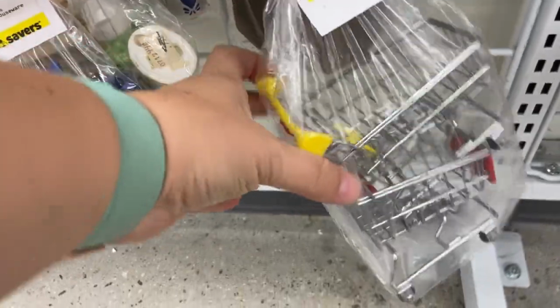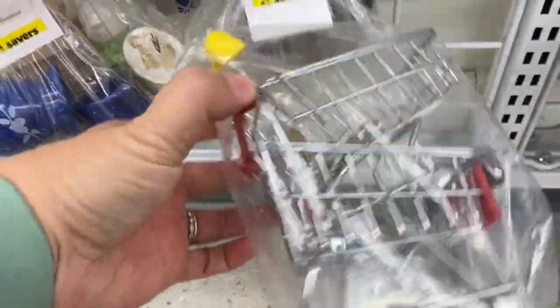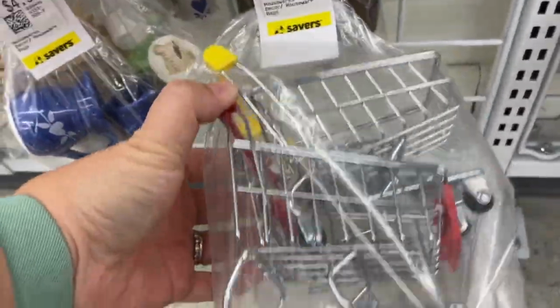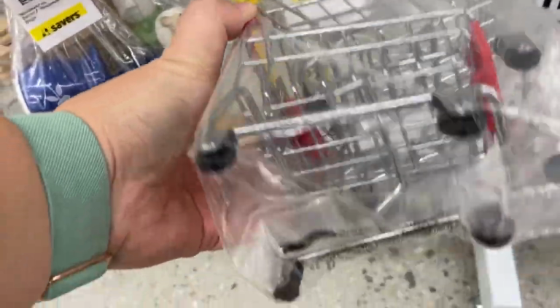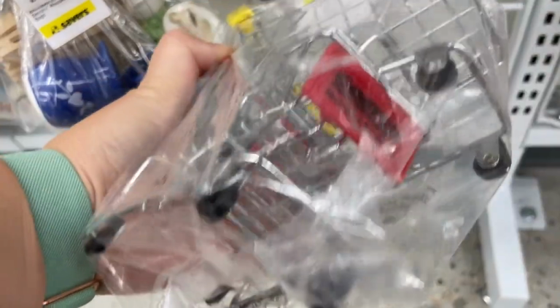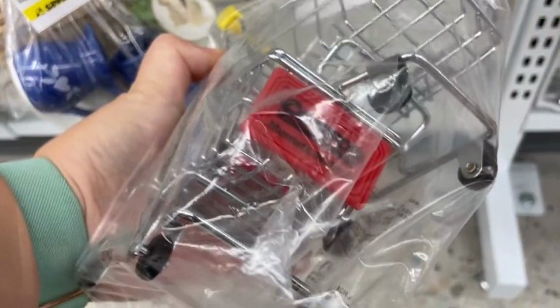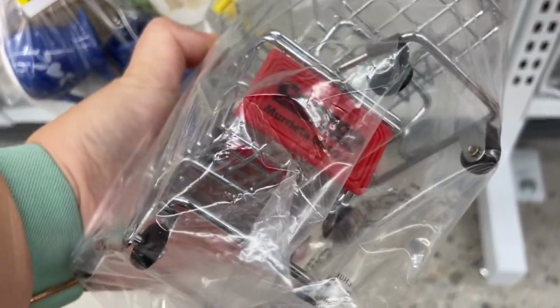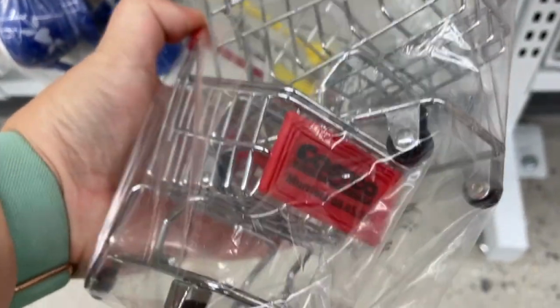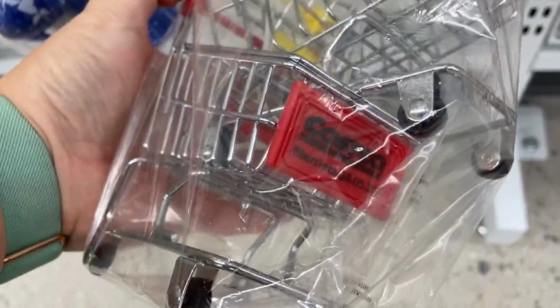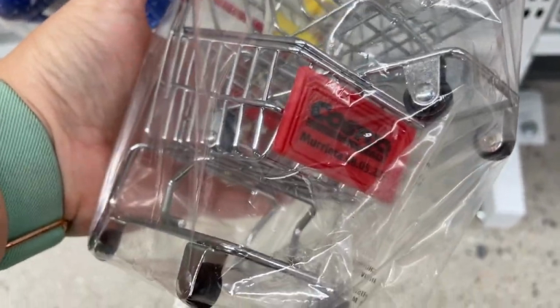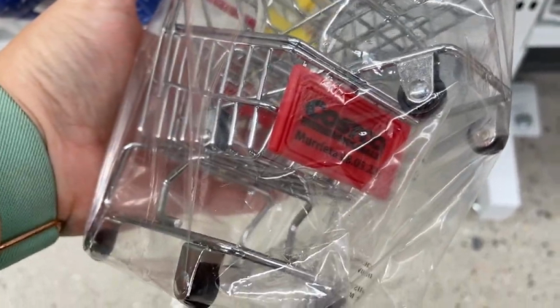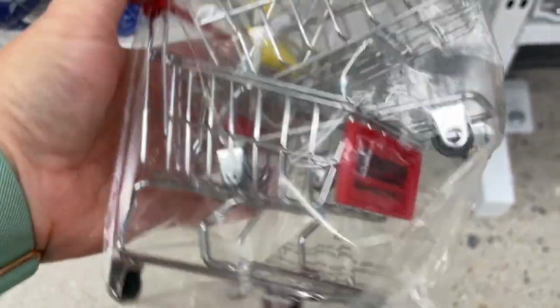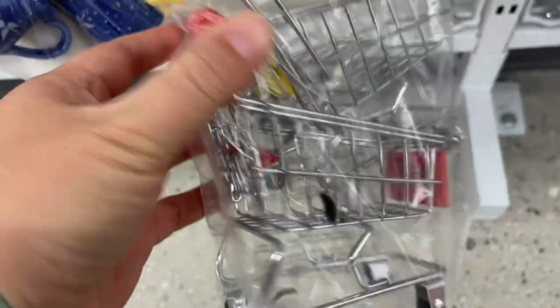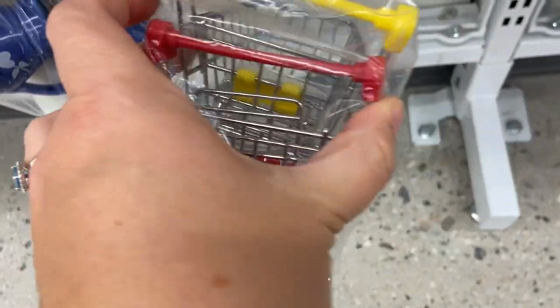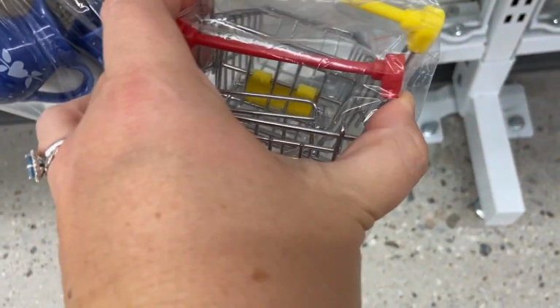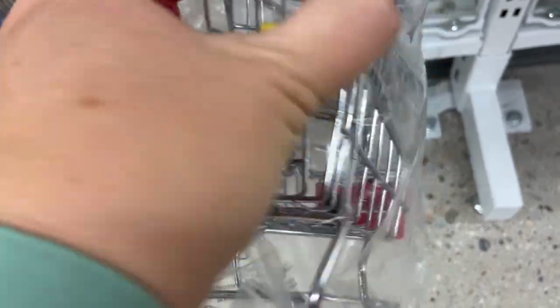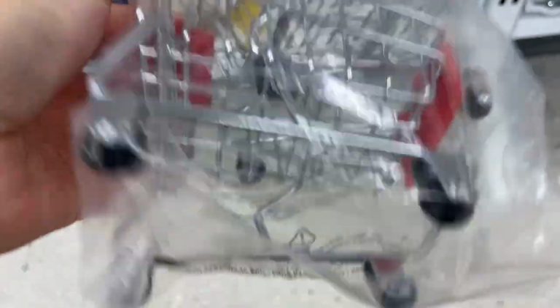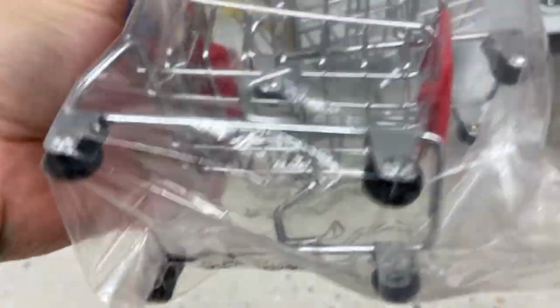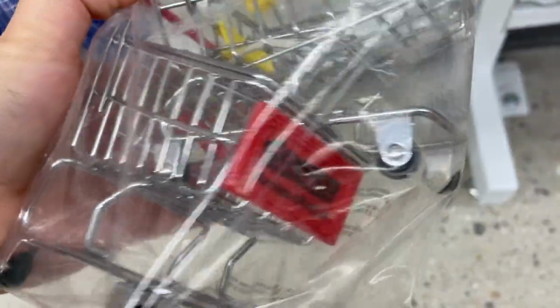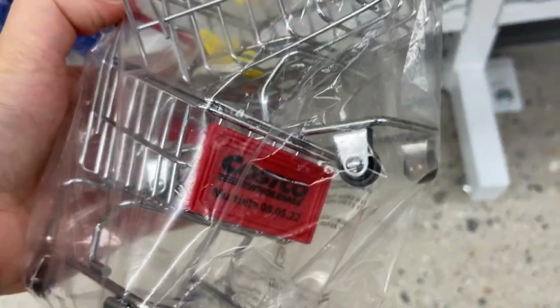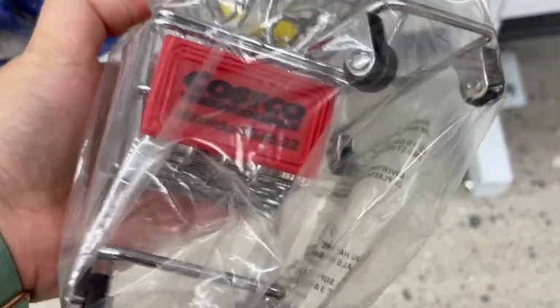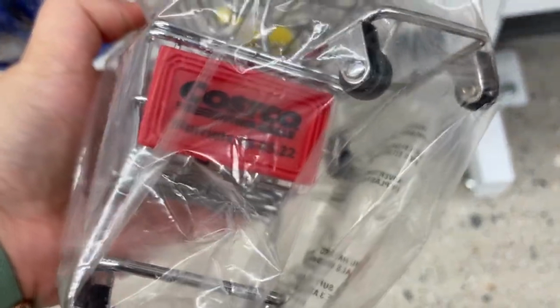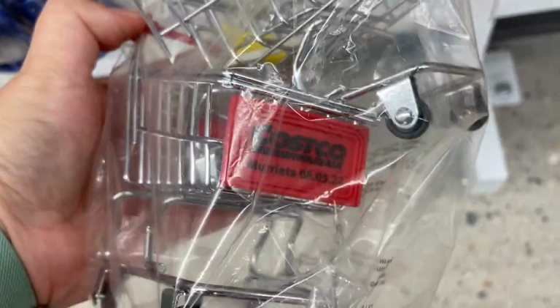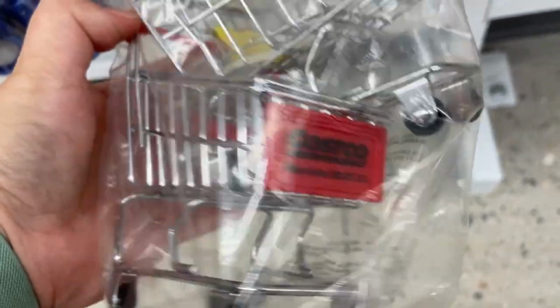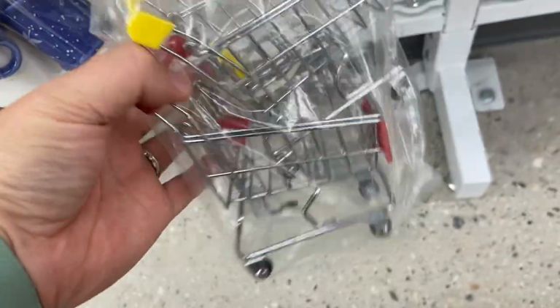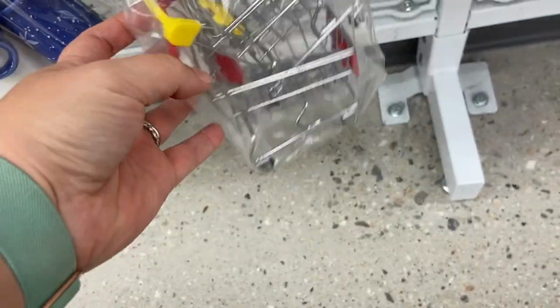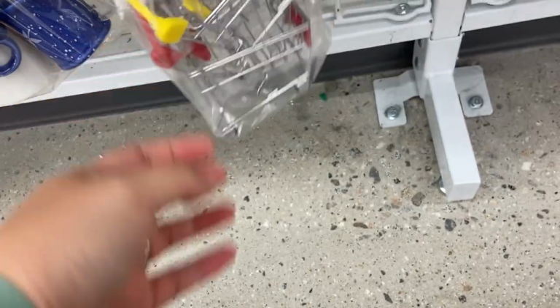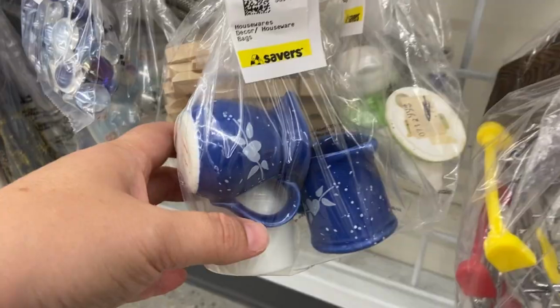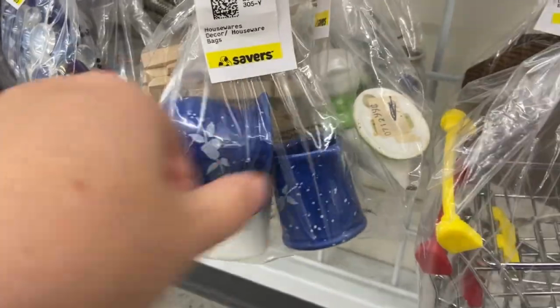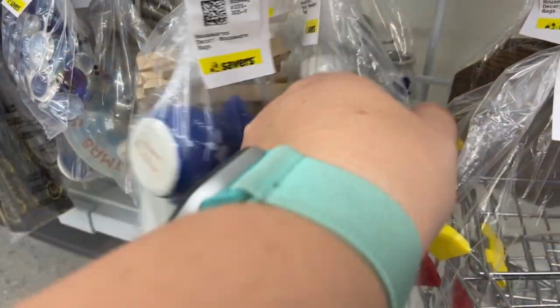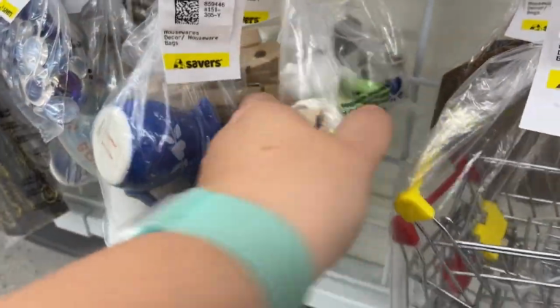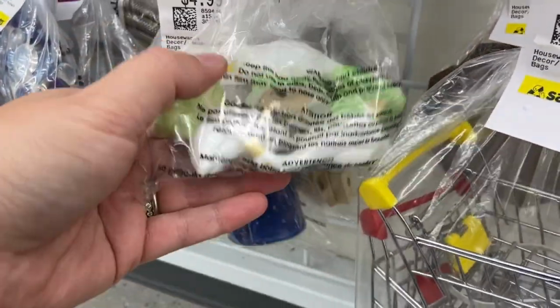These little tiny shopping carts were strange, and one of them said 'Costco Marietta' on it. Marietta is a city around here and I'm like, was it a giveaway from the grand opening? Maybe they'd be good for Barbies or something?